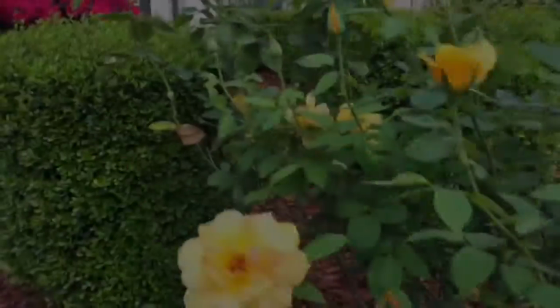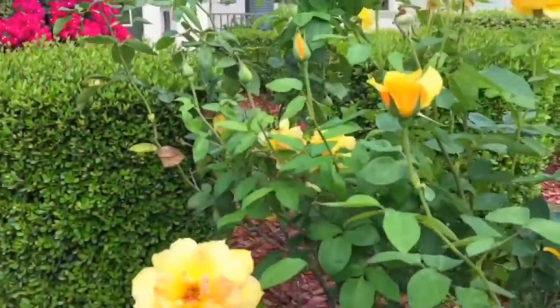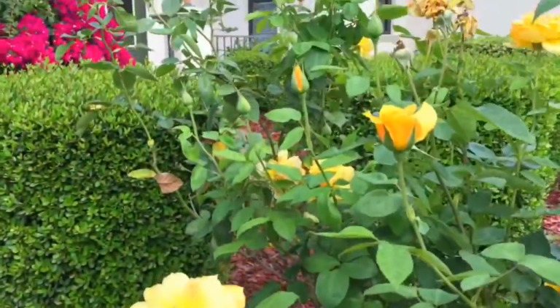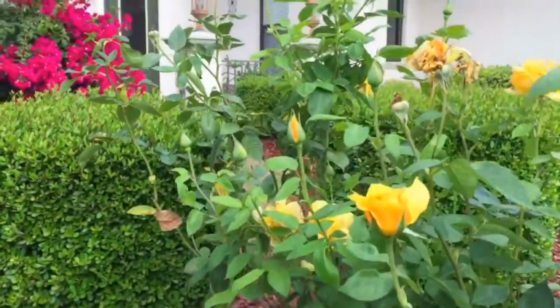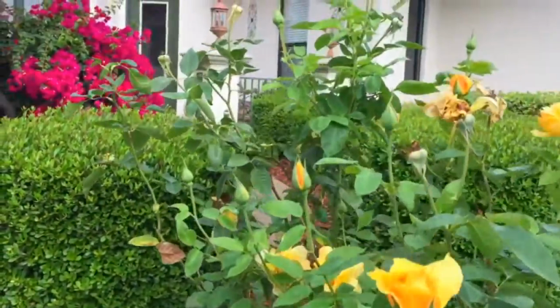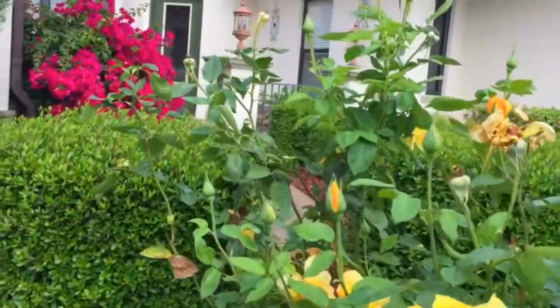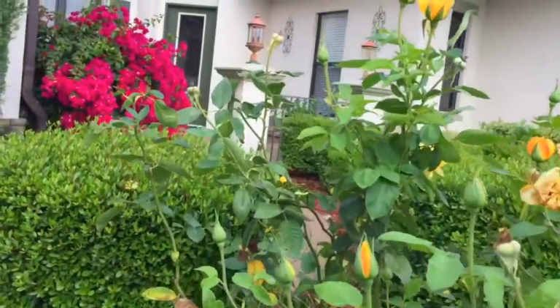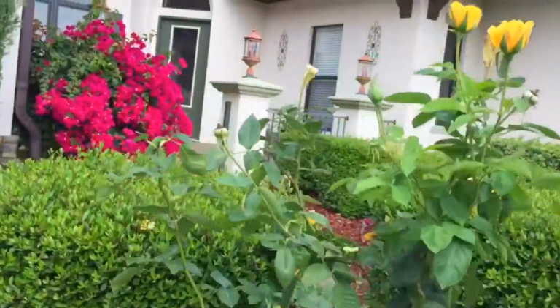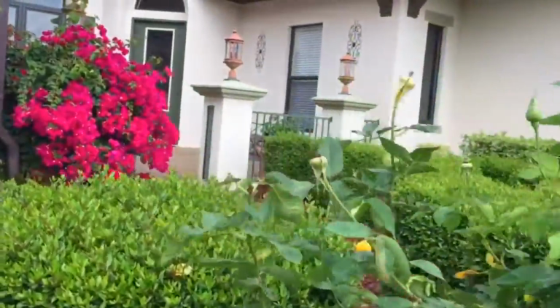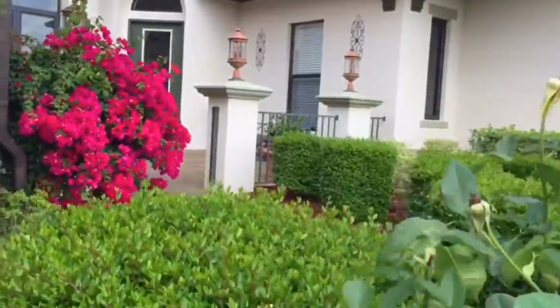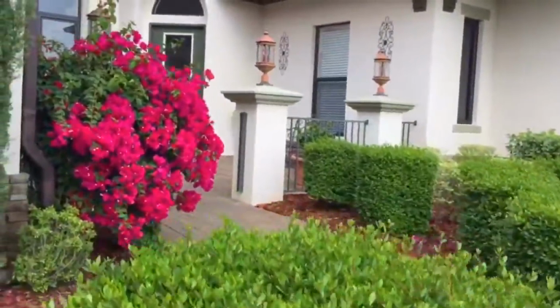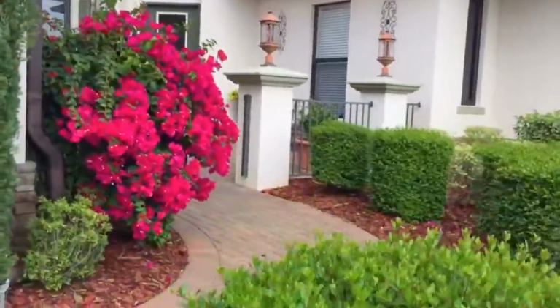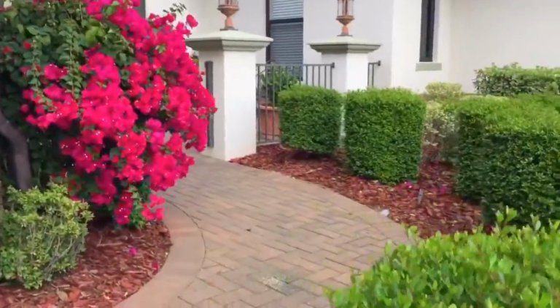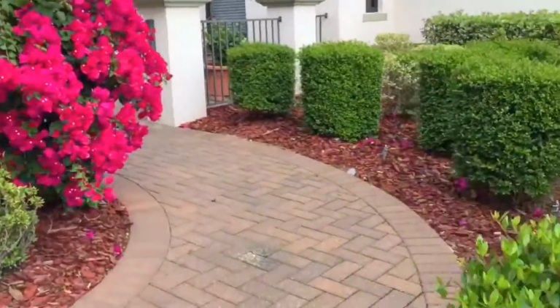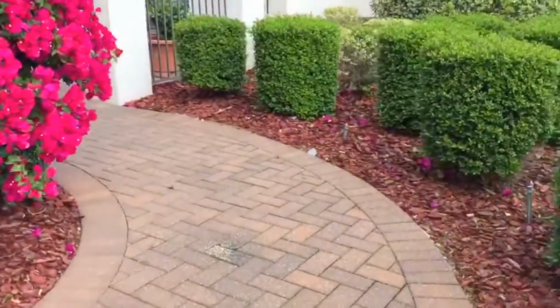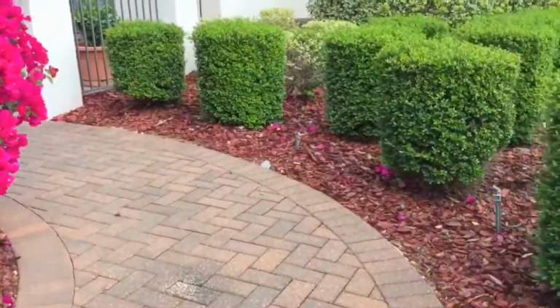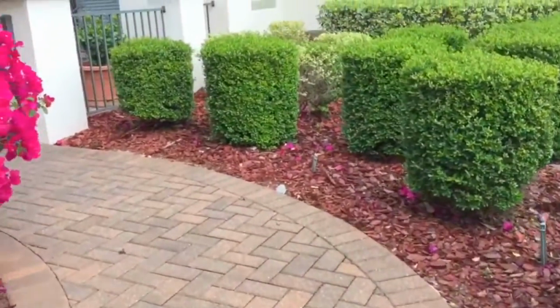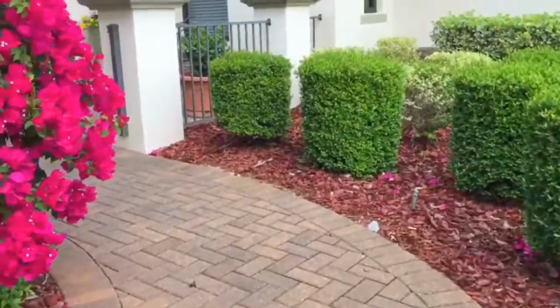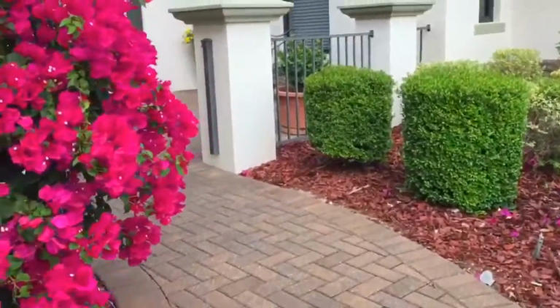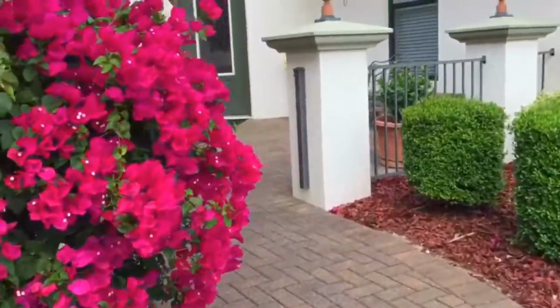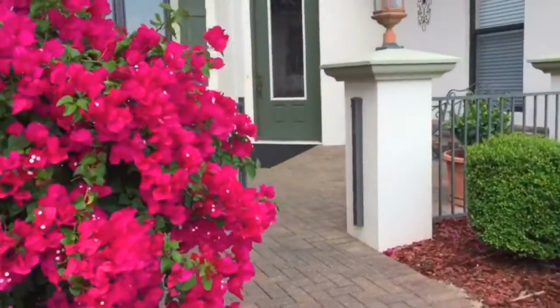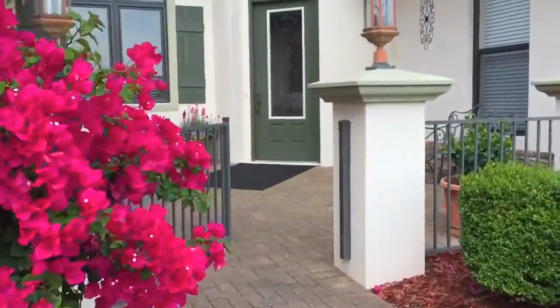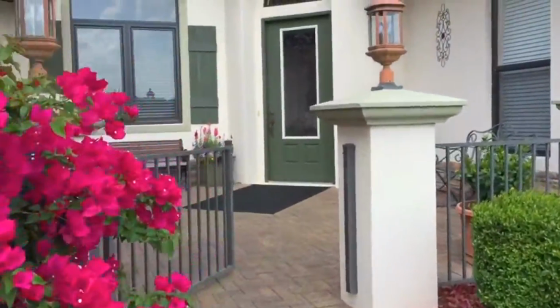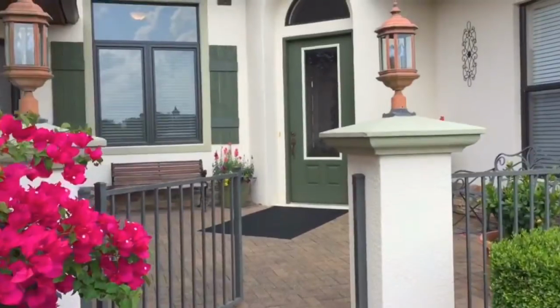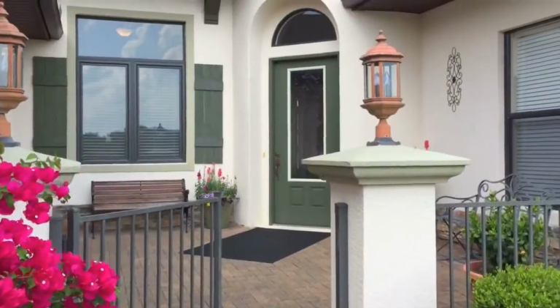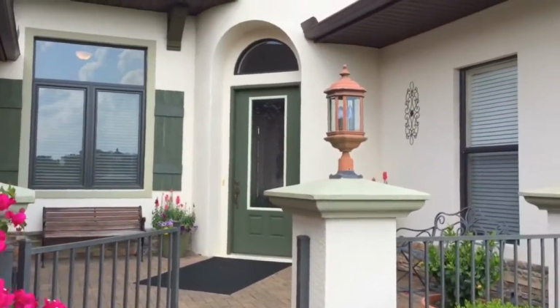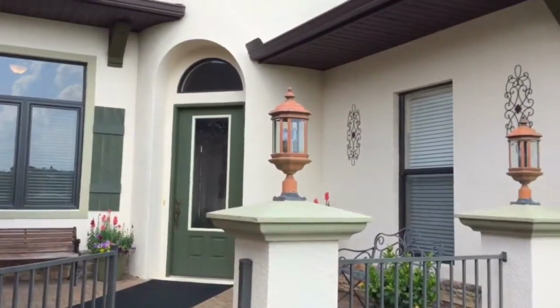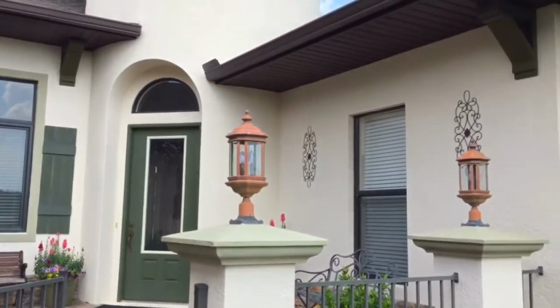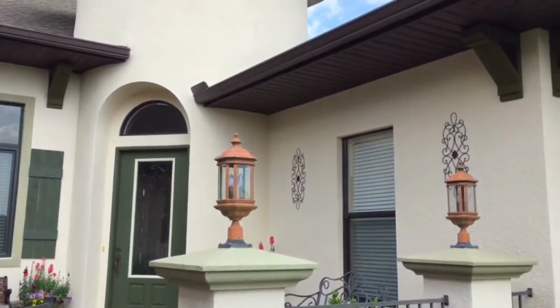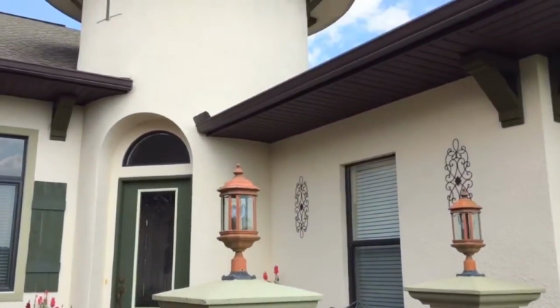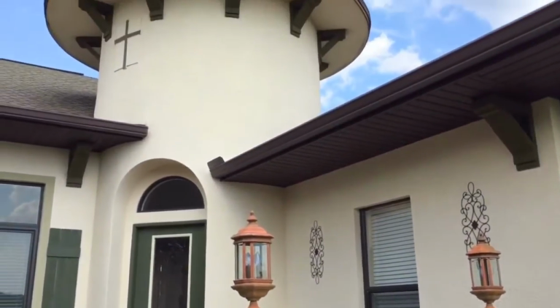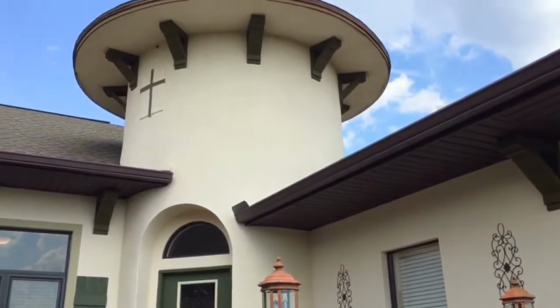Hey friends, welcome back to my channel. In this video, I'm going to show you the day after we closed on our house and what we had delivered. We closed on a Monday, and then I'm also going to show you what we had delivered the following weekend. Let's get started.